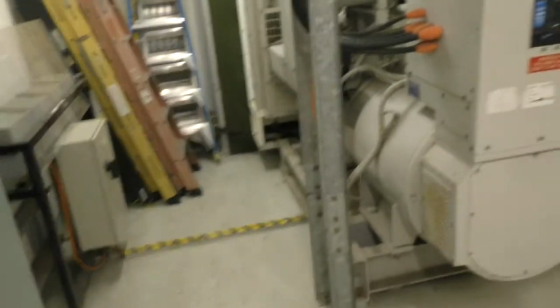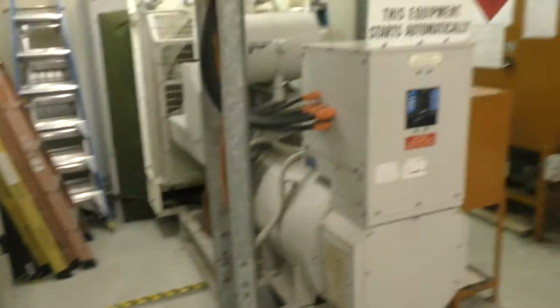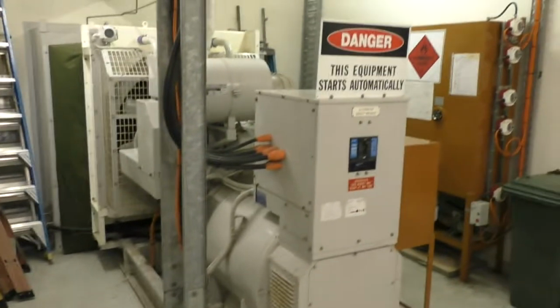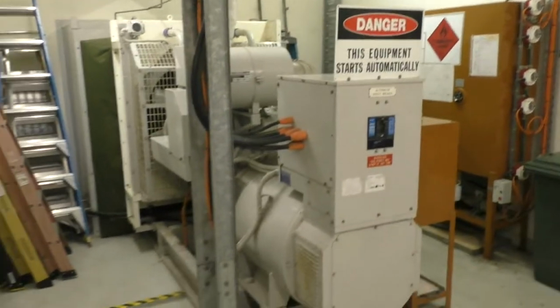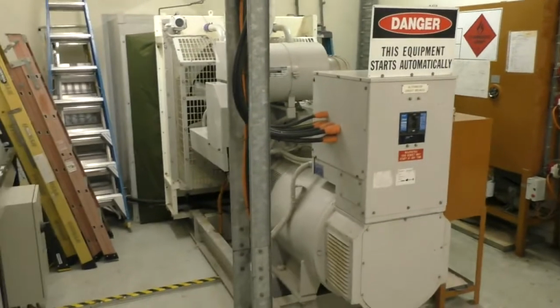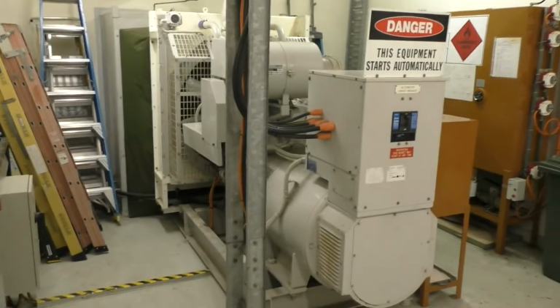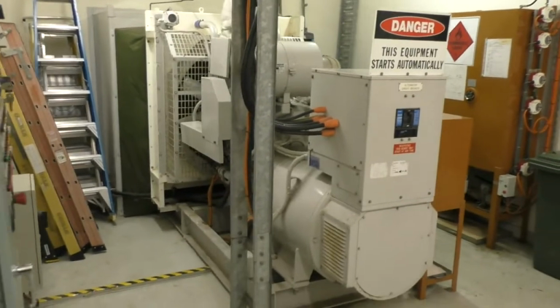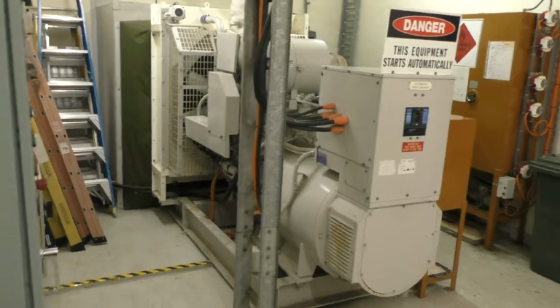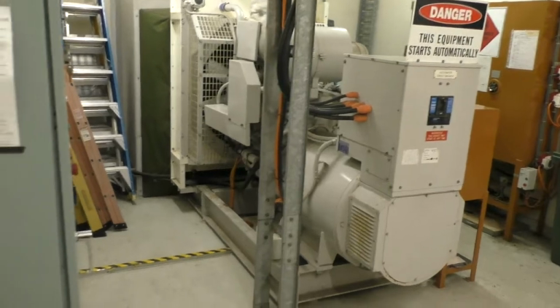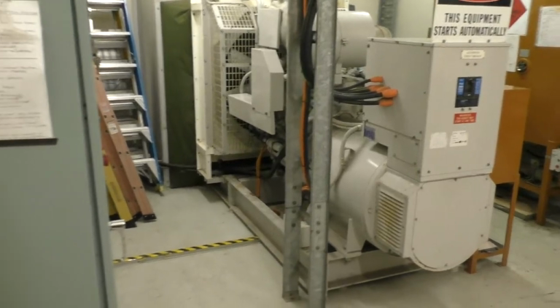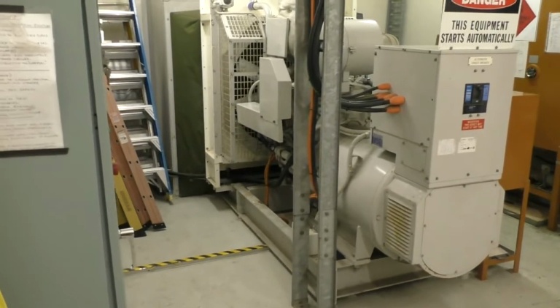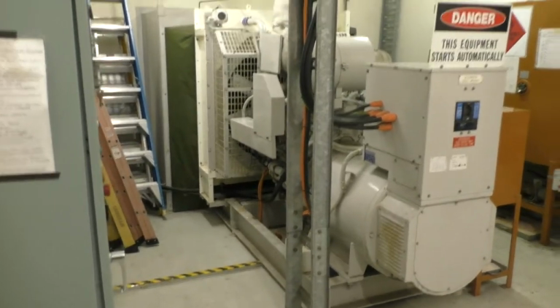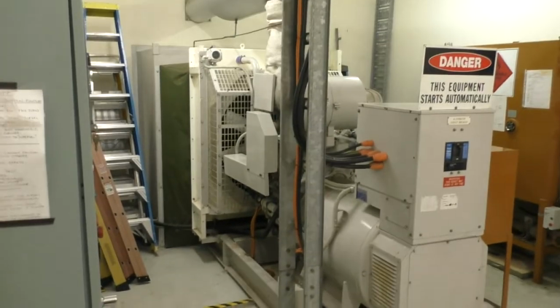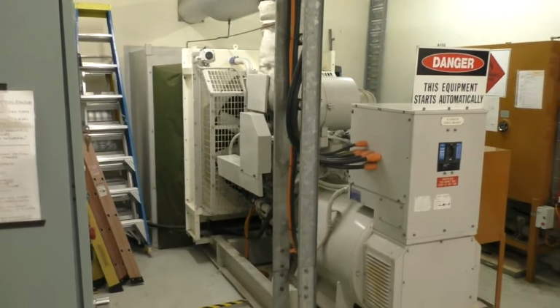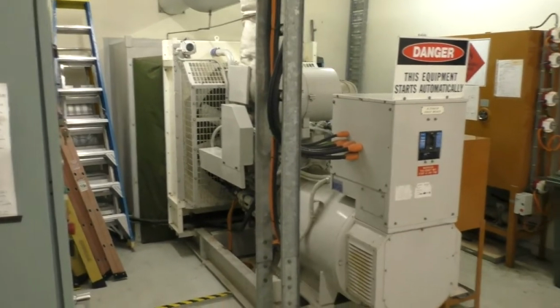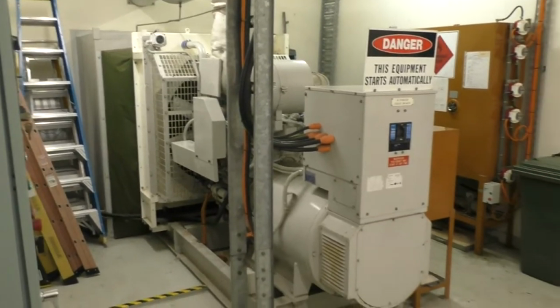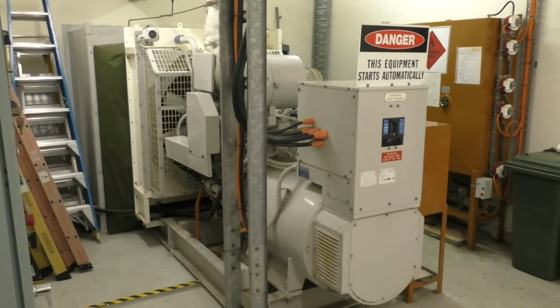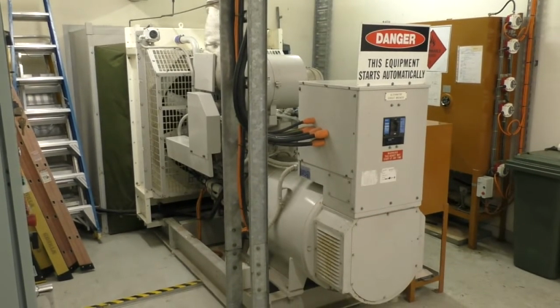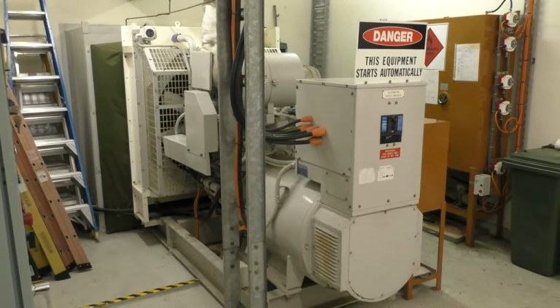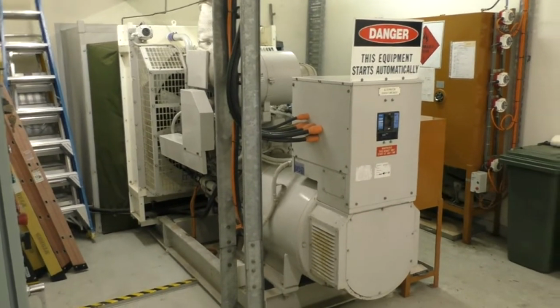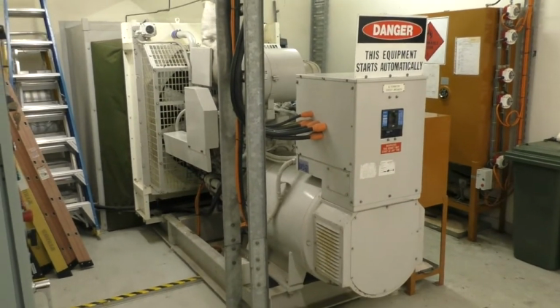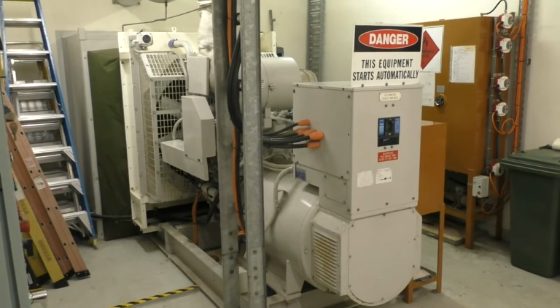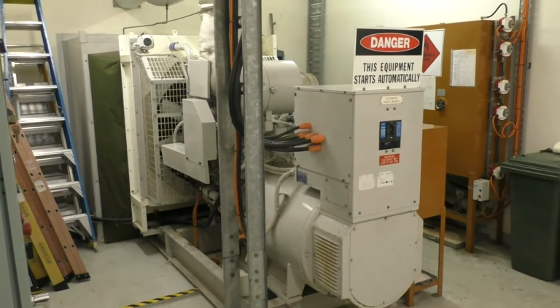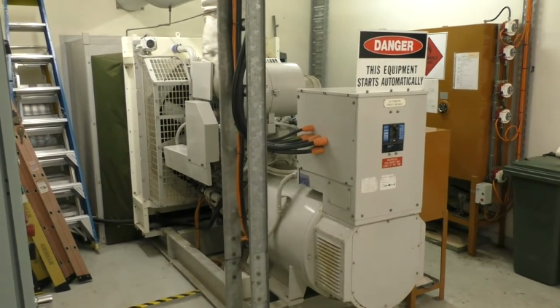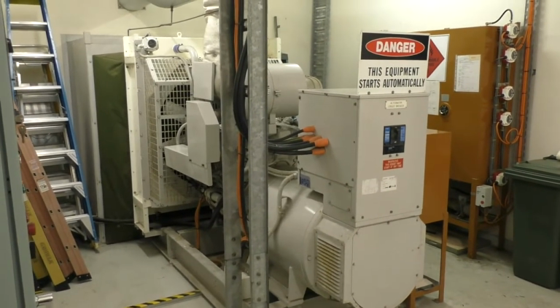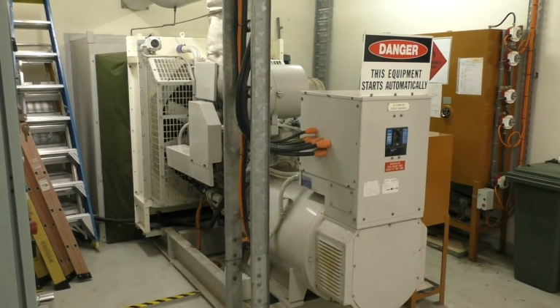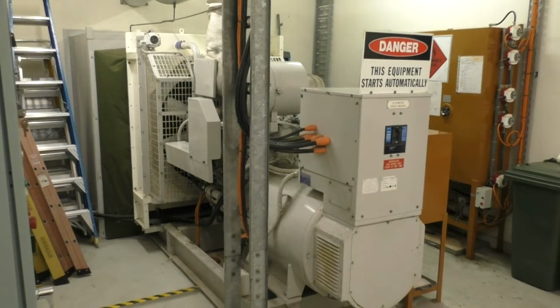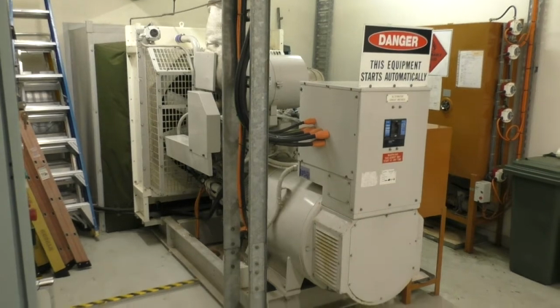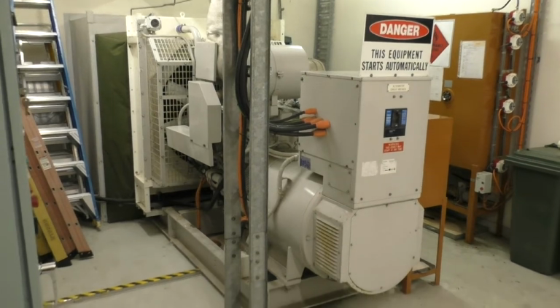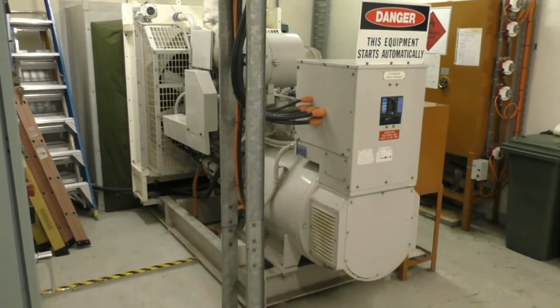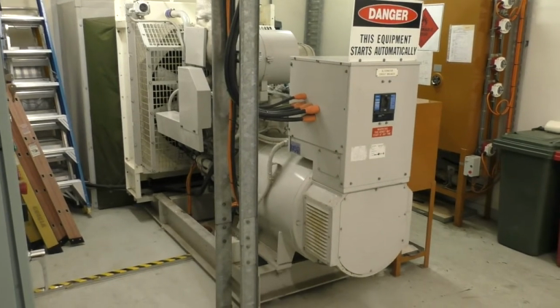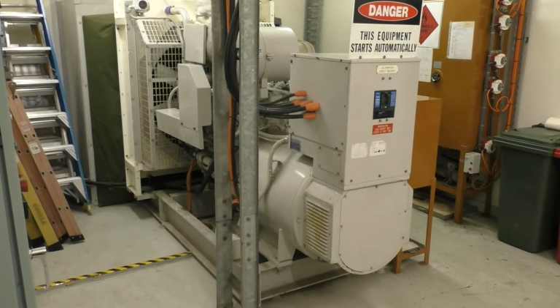High power AM site standby power plant, 440kVA generator. Hope you found that interesting. As always, thanks for watching. Catch you next time.